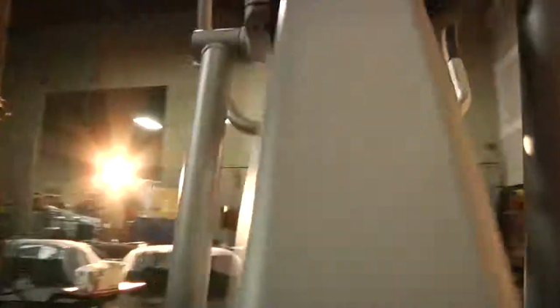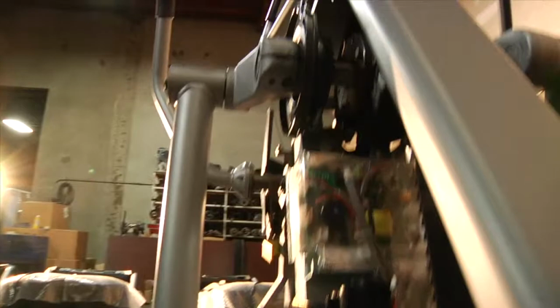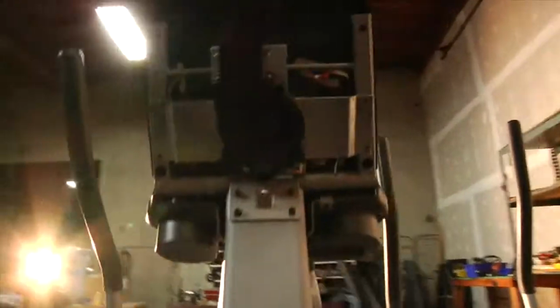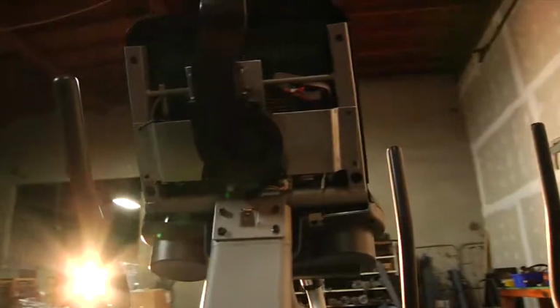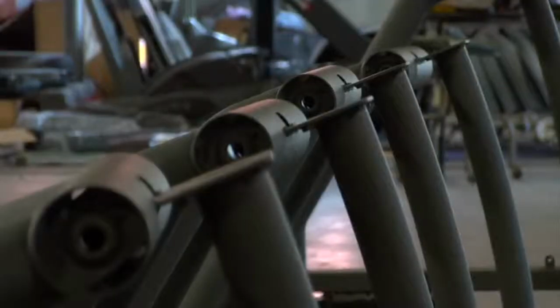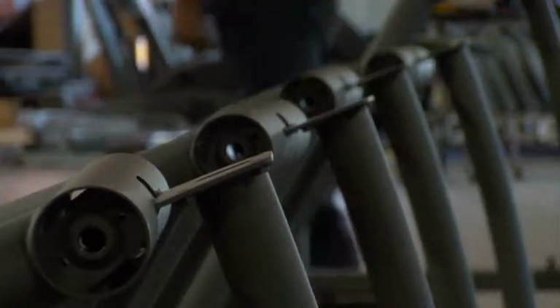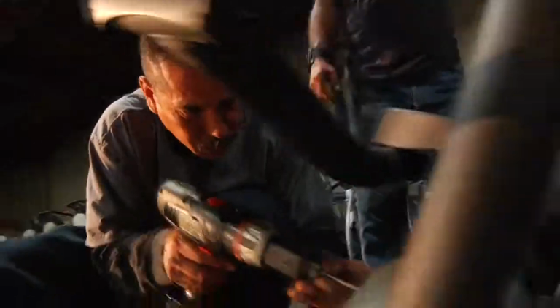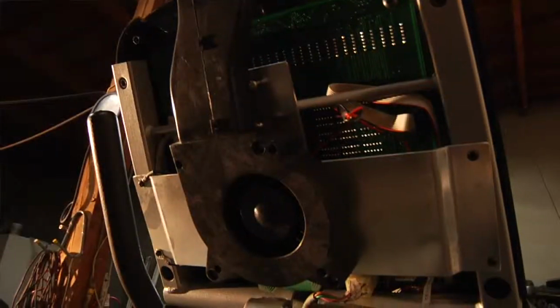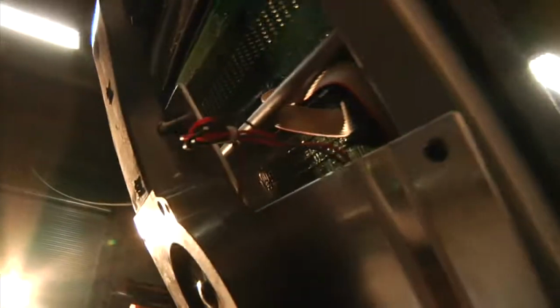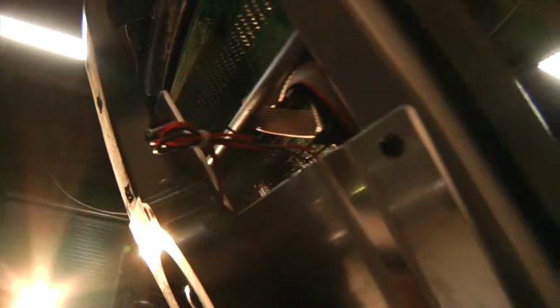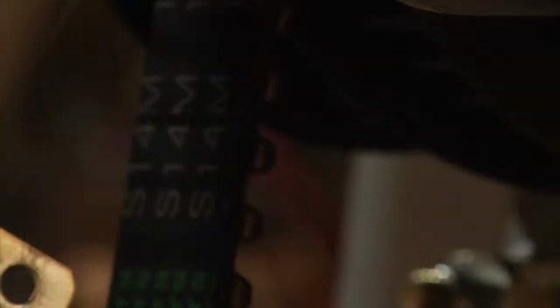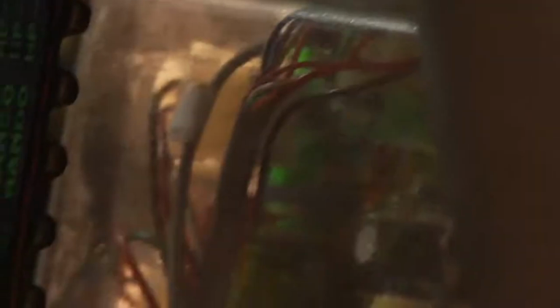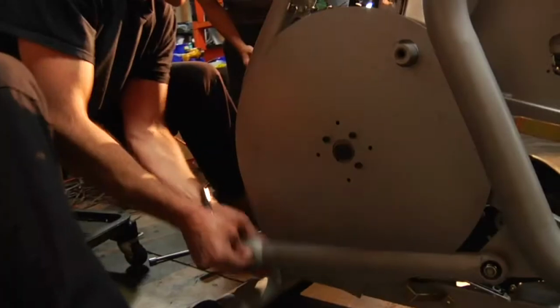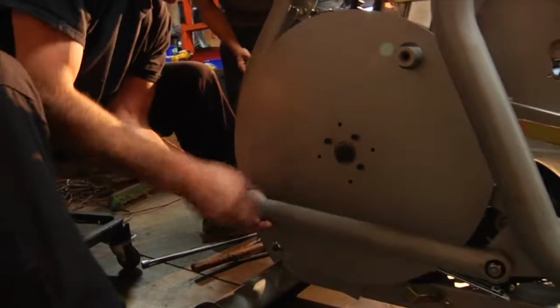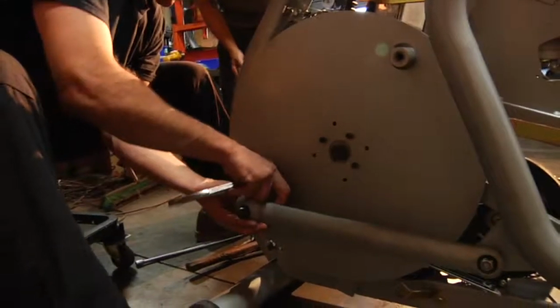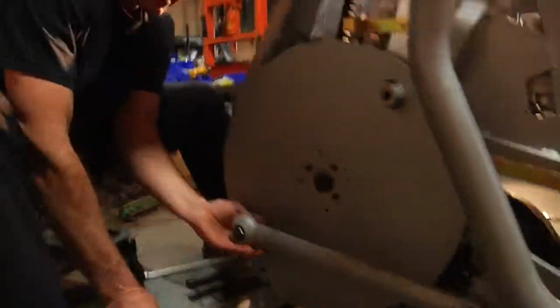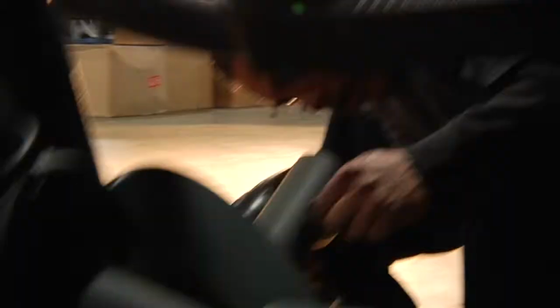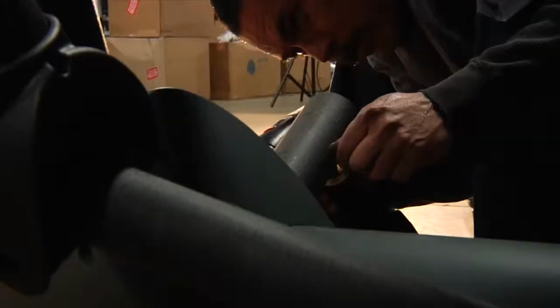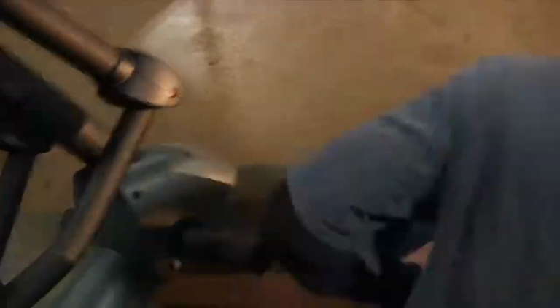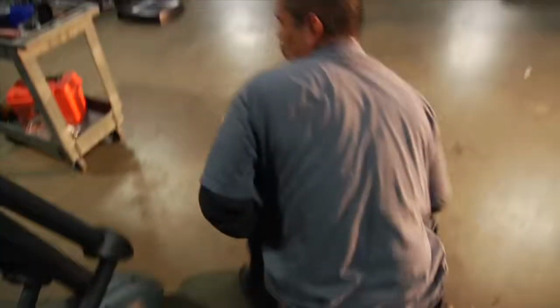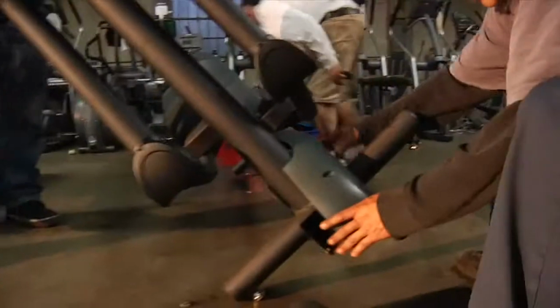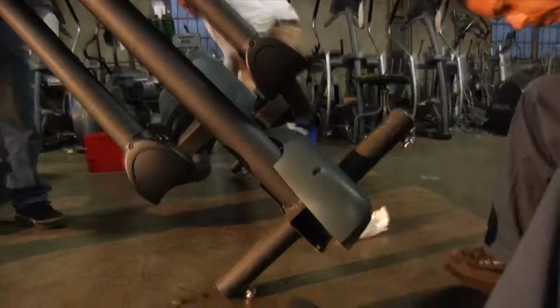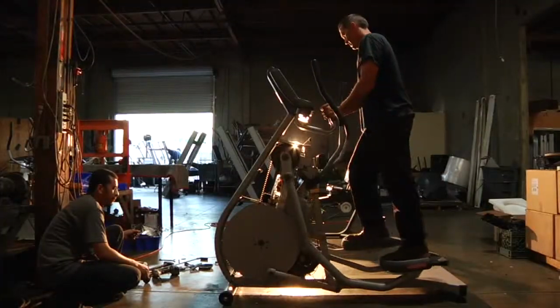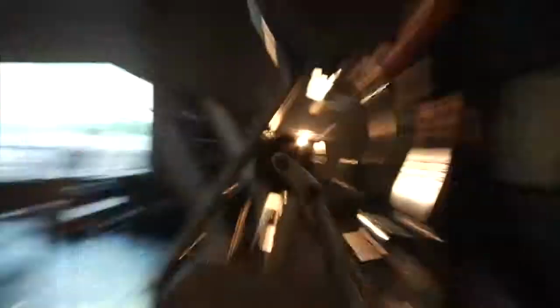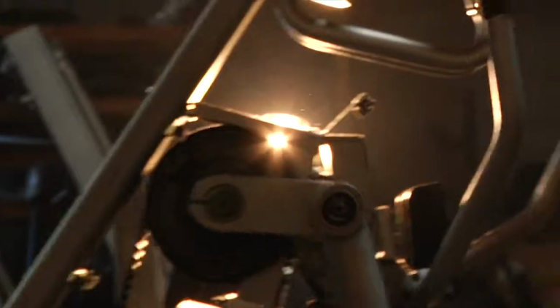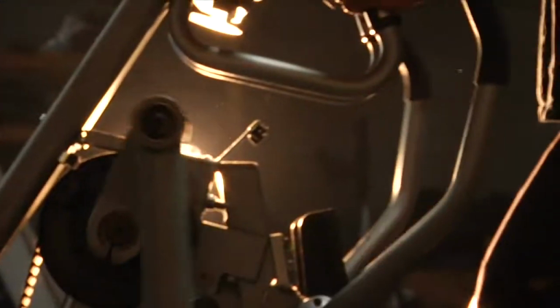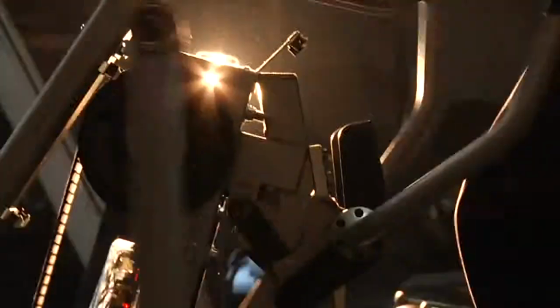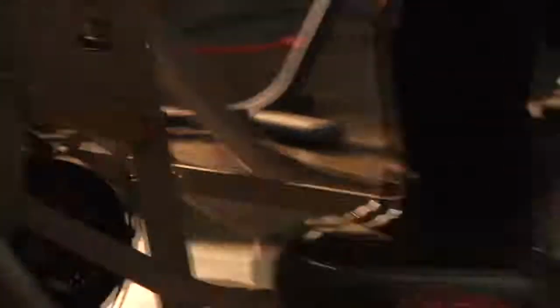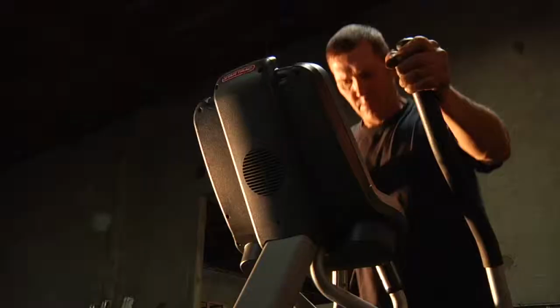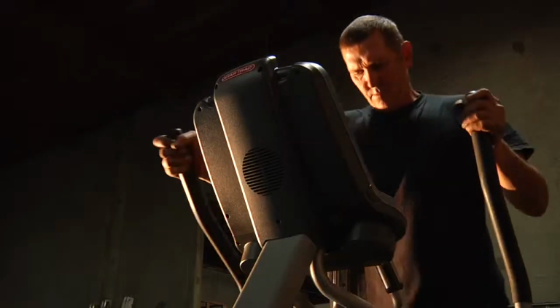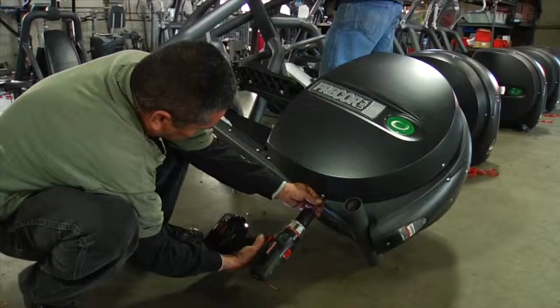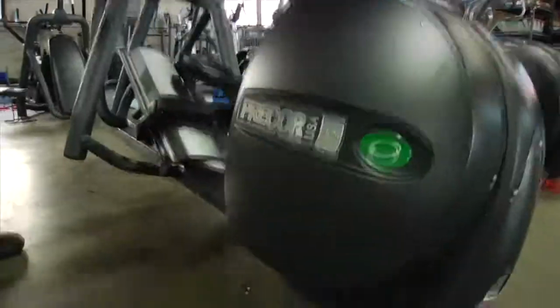We test and repair all electronics professionally in our electronics lab. We take pride in every machine that leaves our production facility, which is why we put each one through an extensive 48-point quality control process.